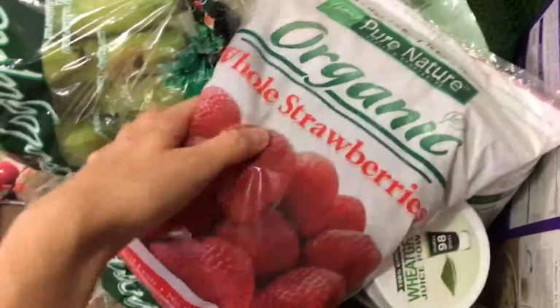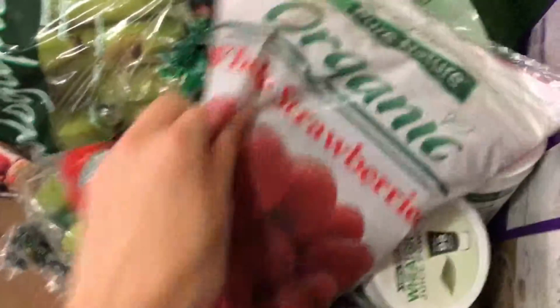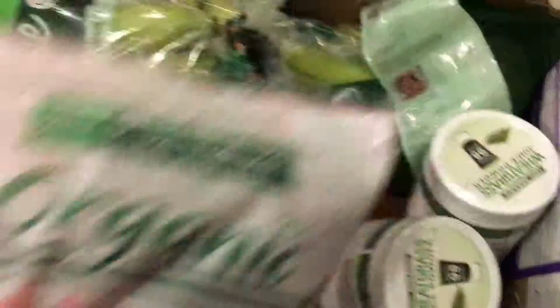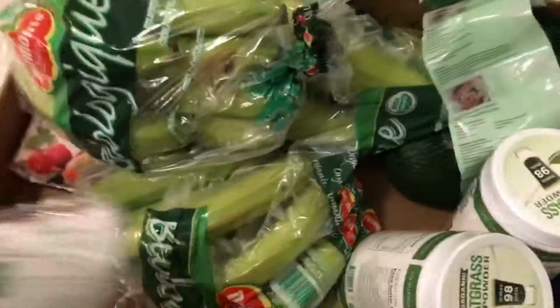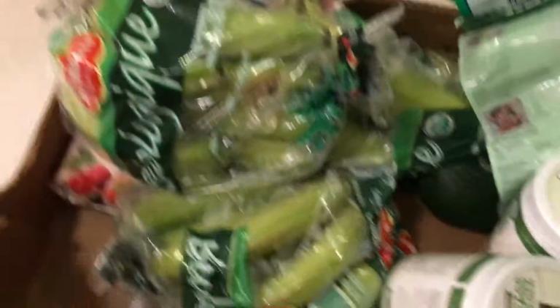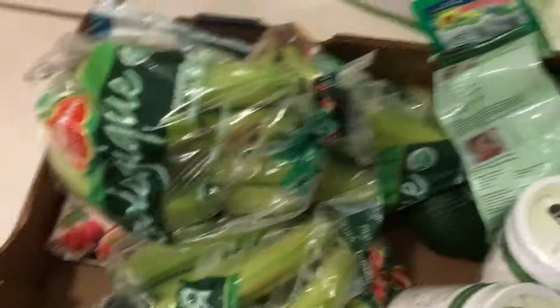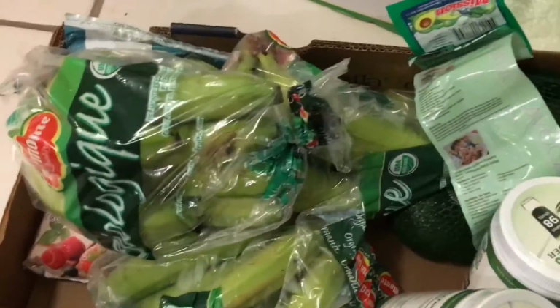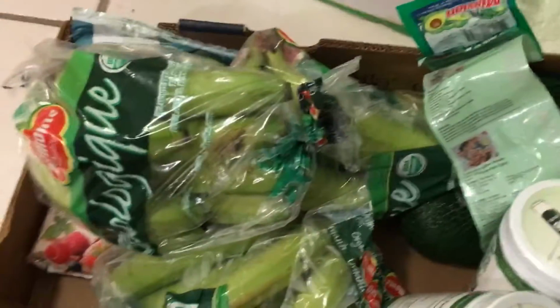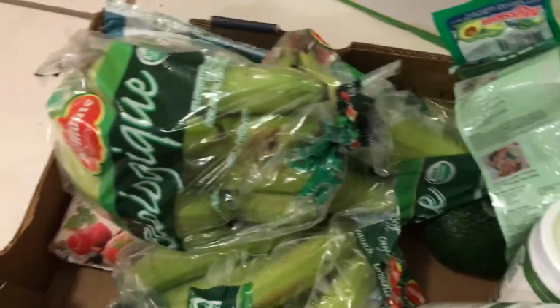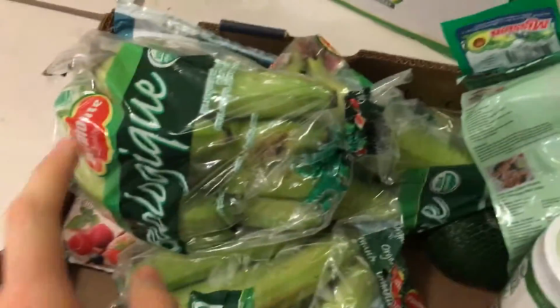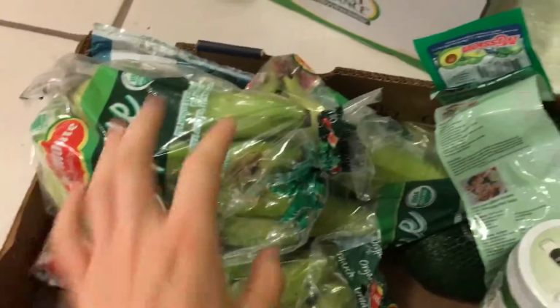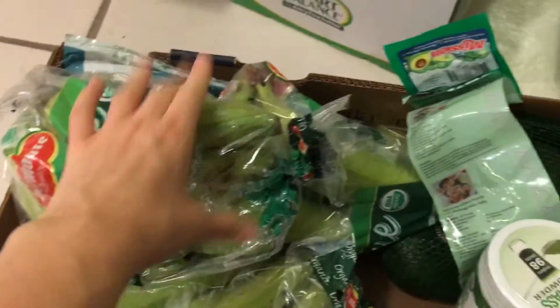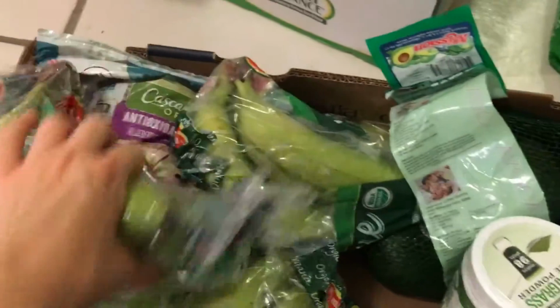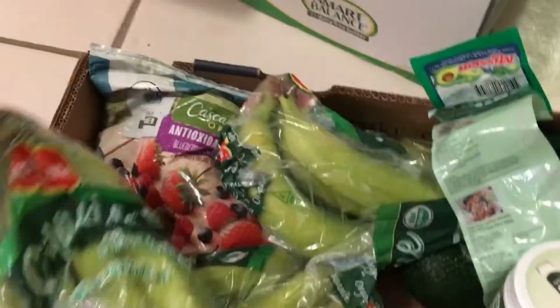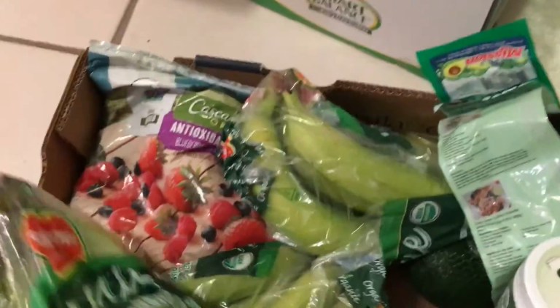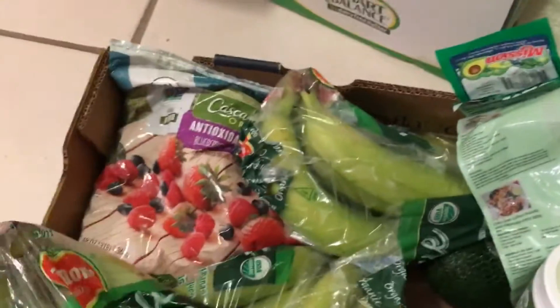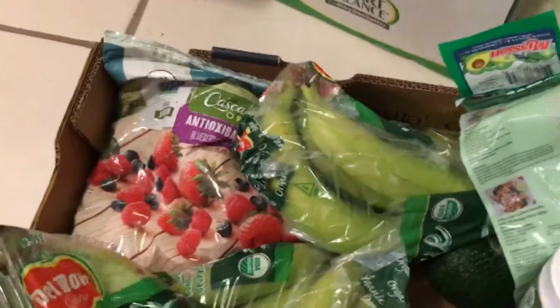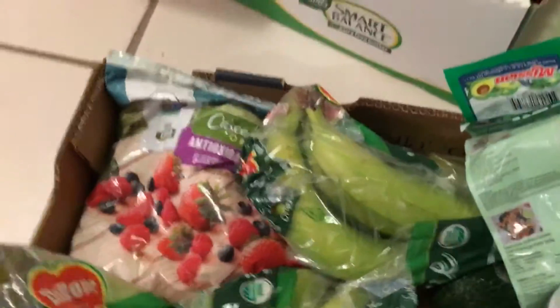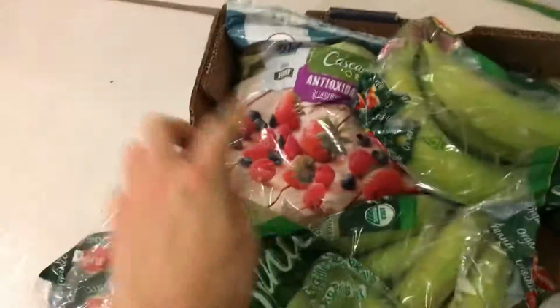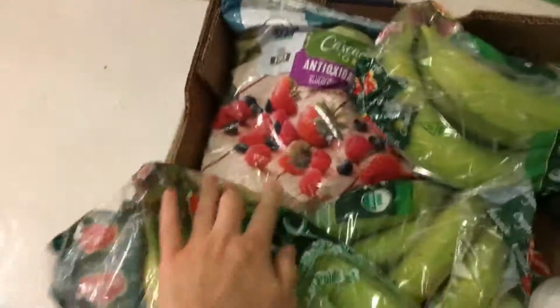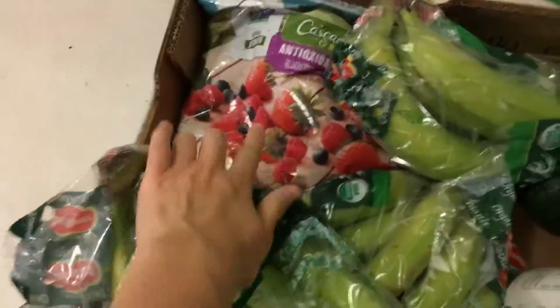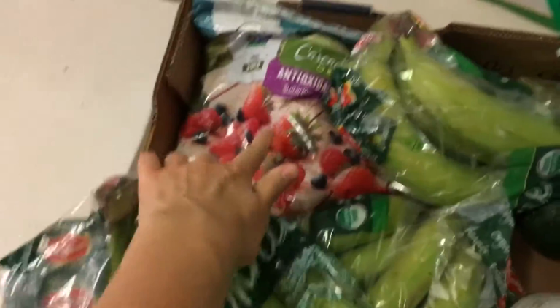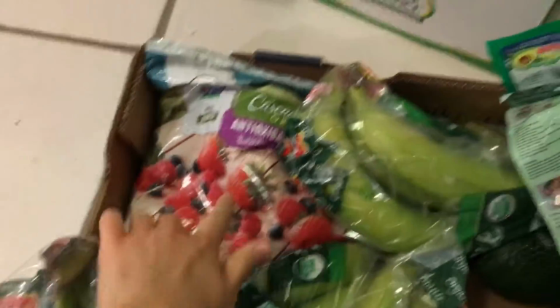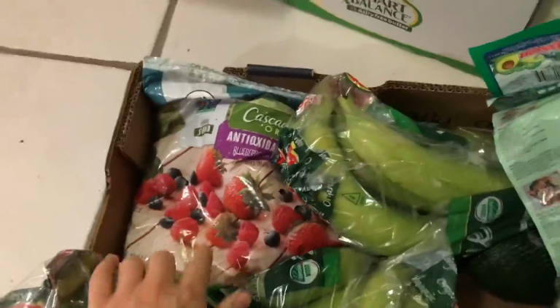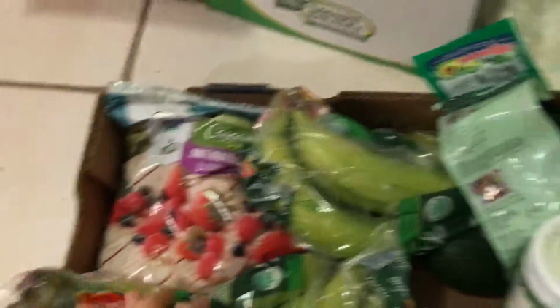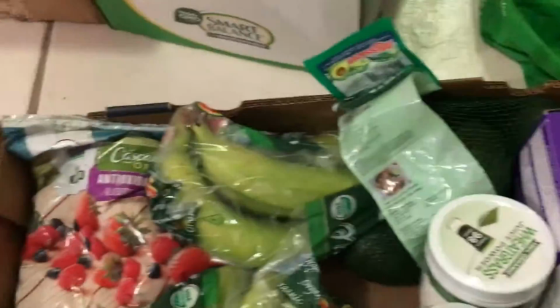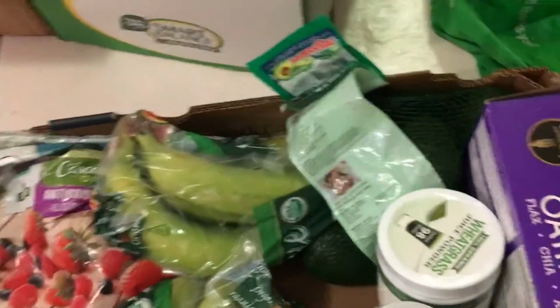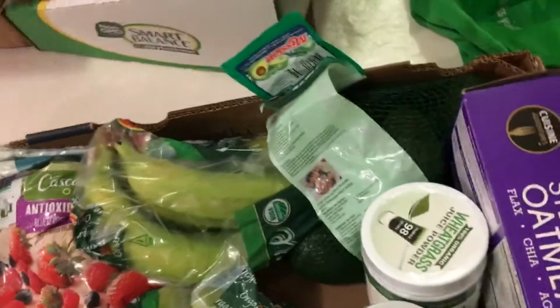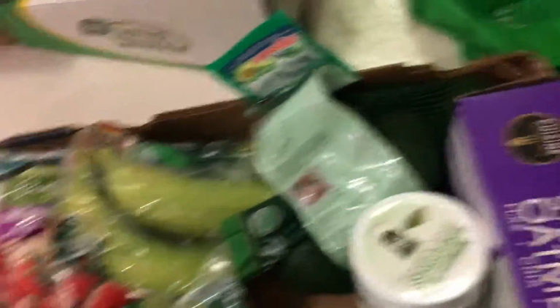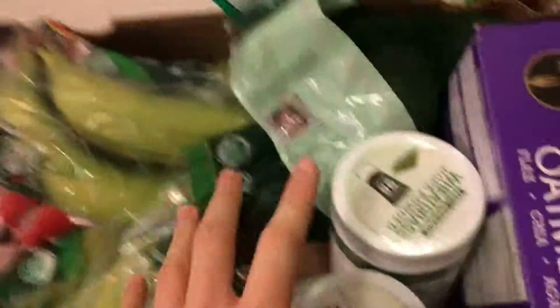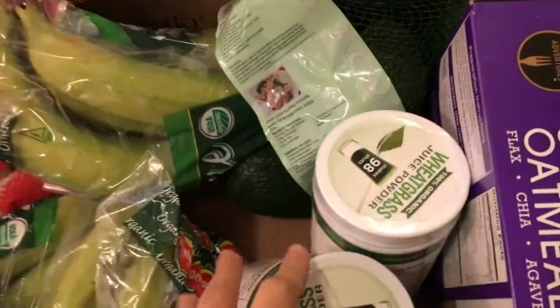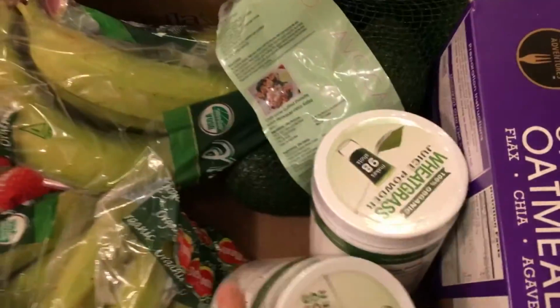Some frozen whole strawberries. Again I got a bunch of bananas. Then I got the mixed berries. Avocados.